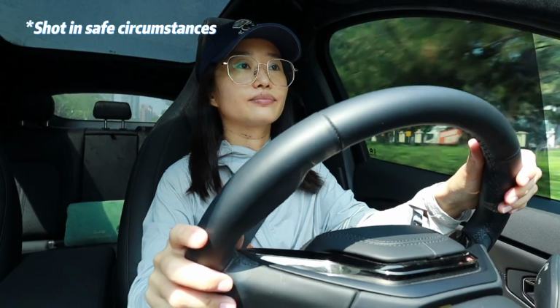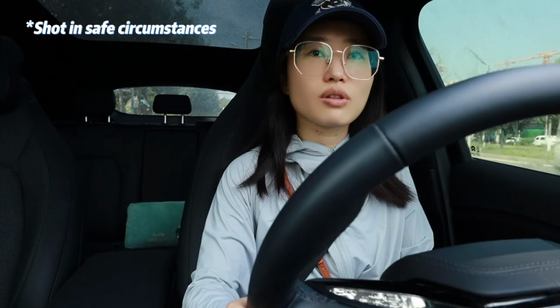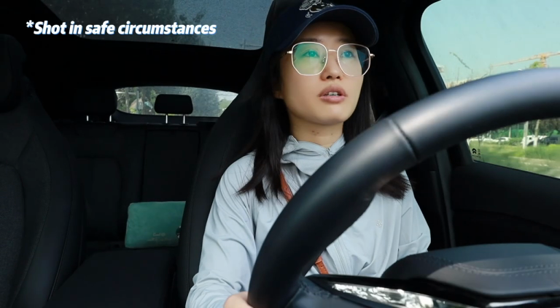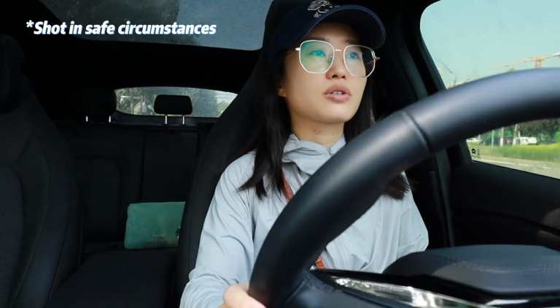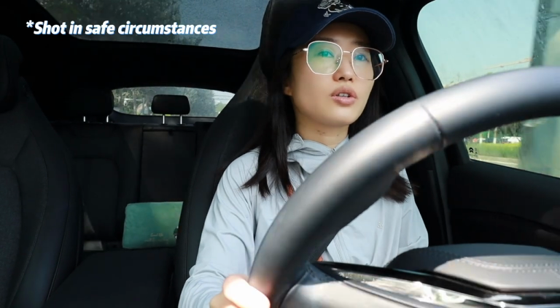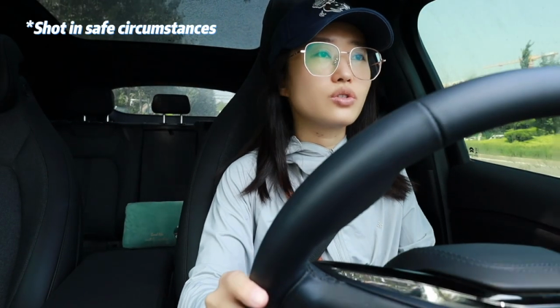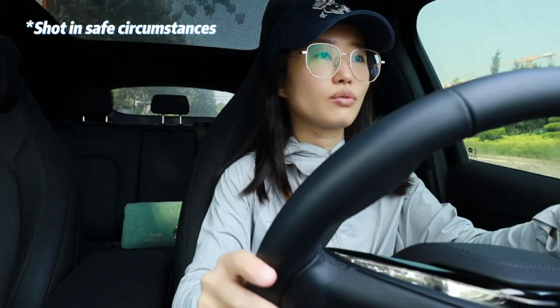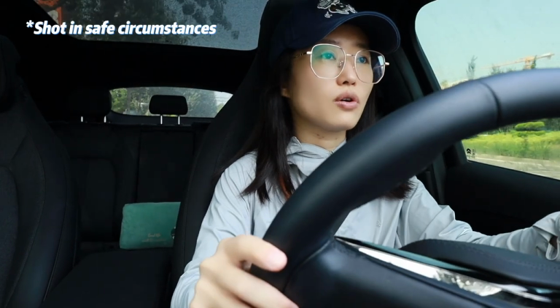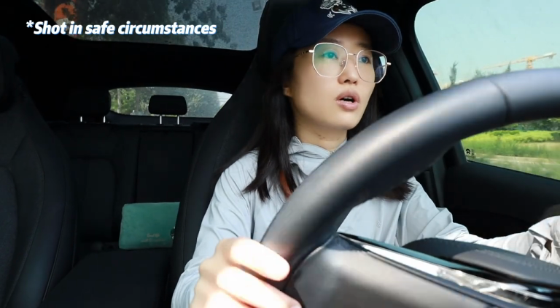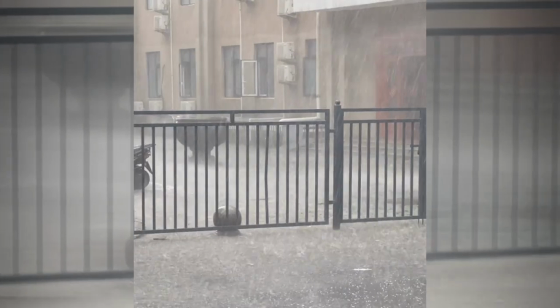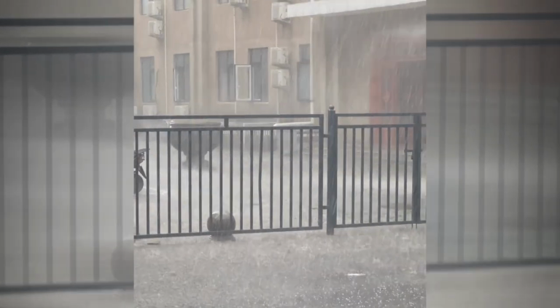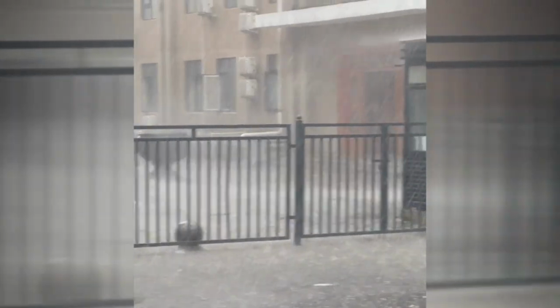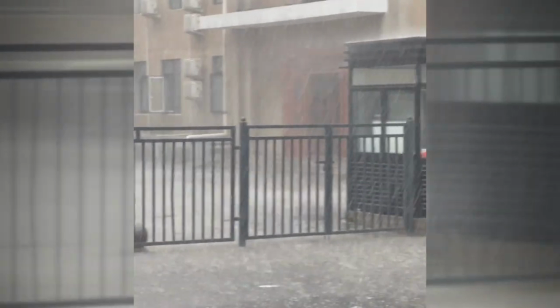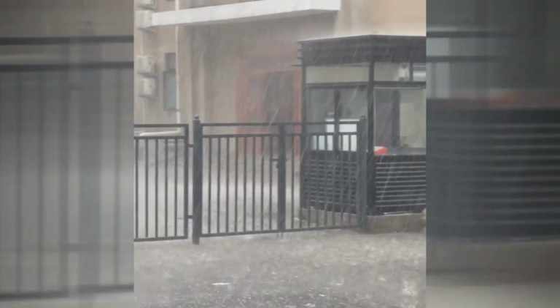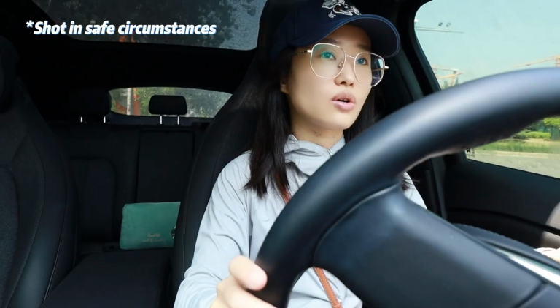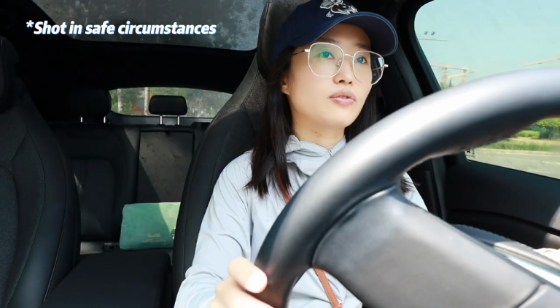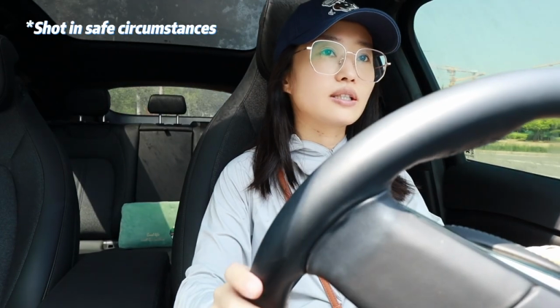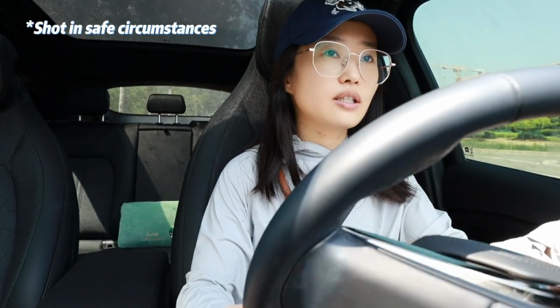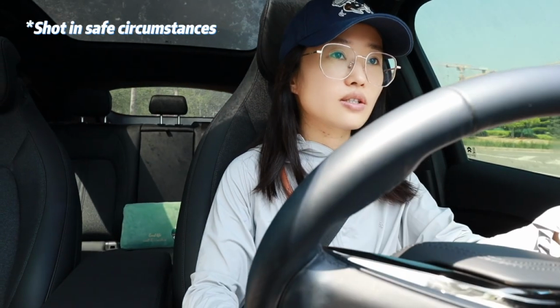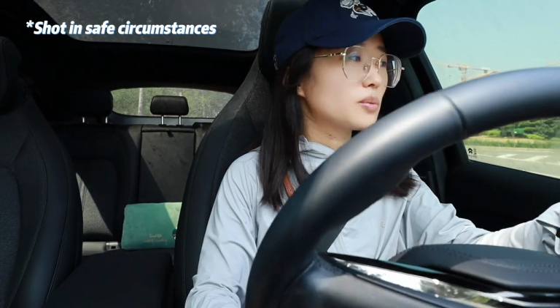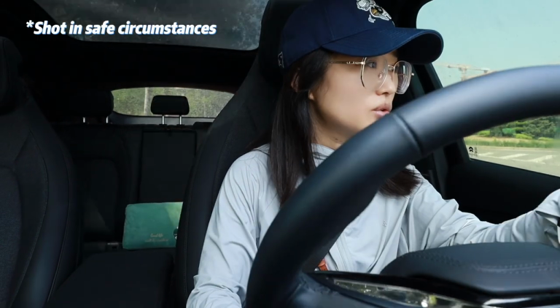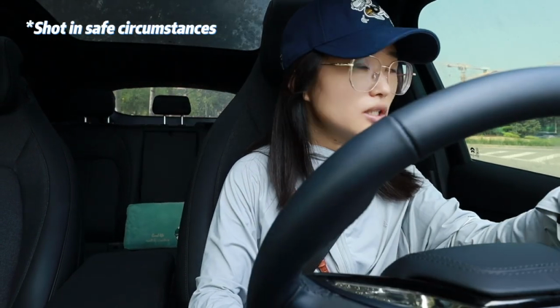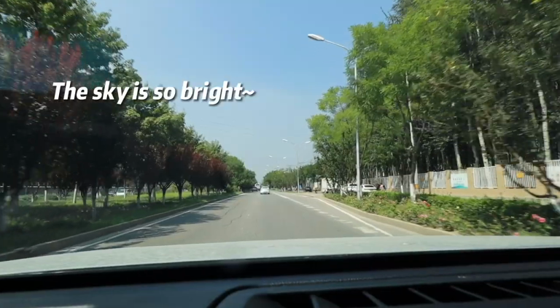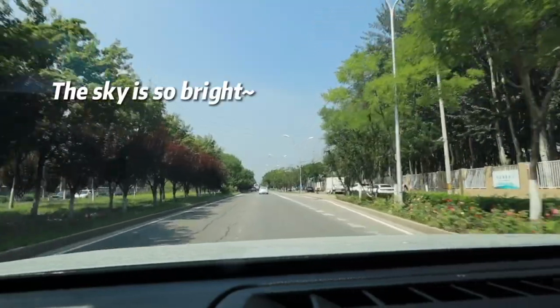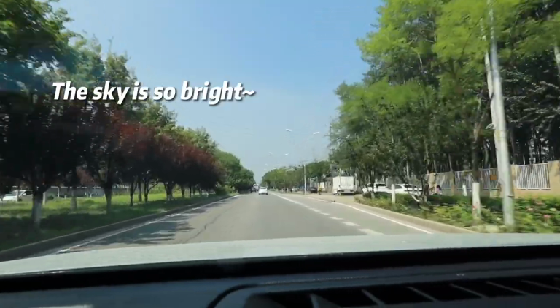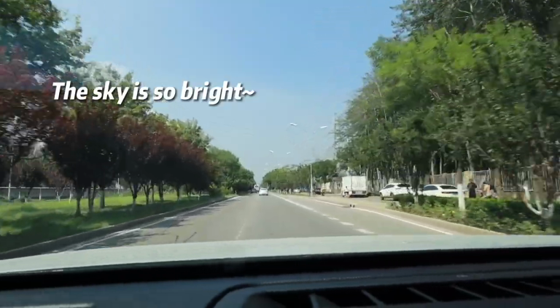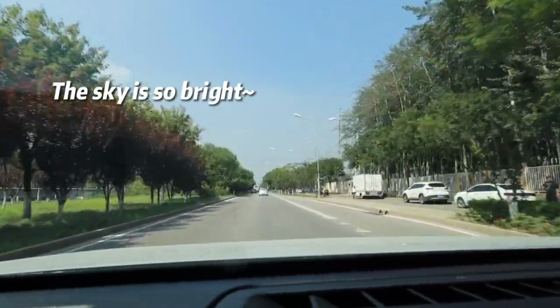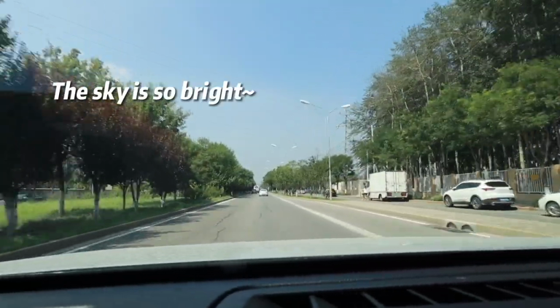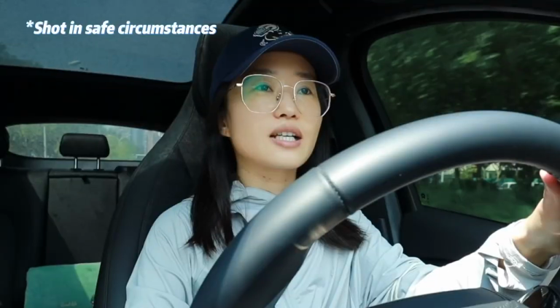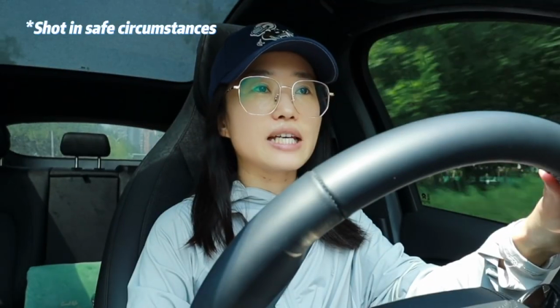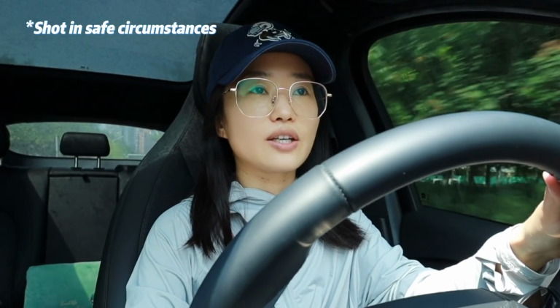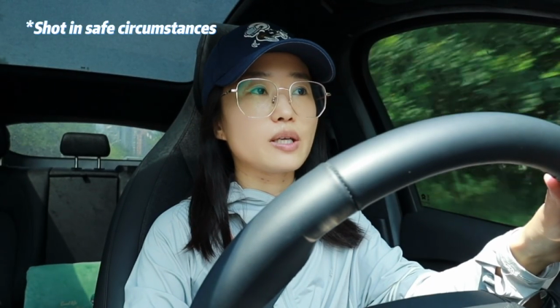During the weekends there was huge rainfall, so finally starting a new week, we are welcoming the sun and sunny days here in Beijing.